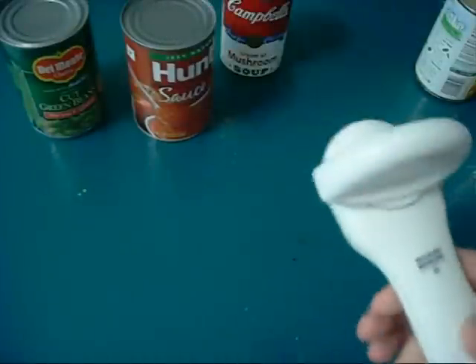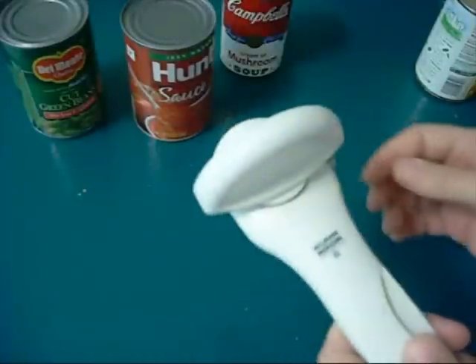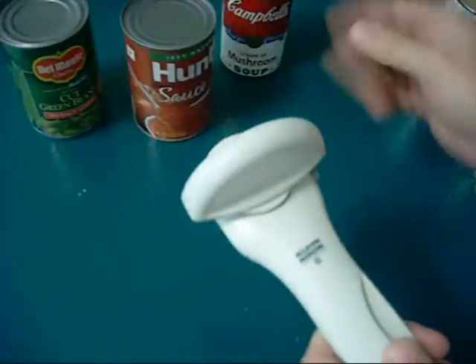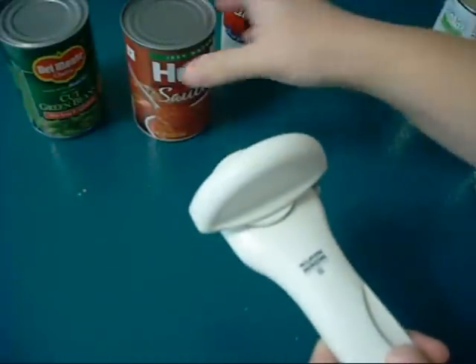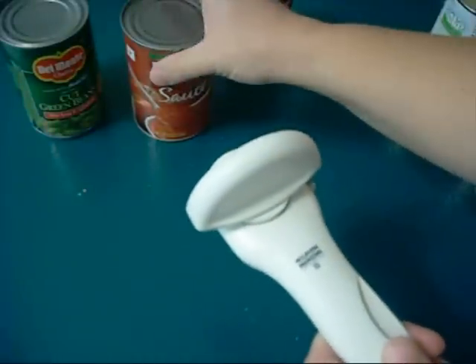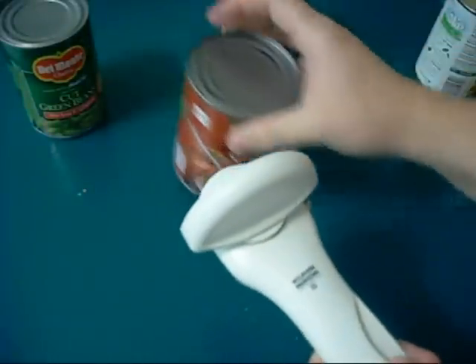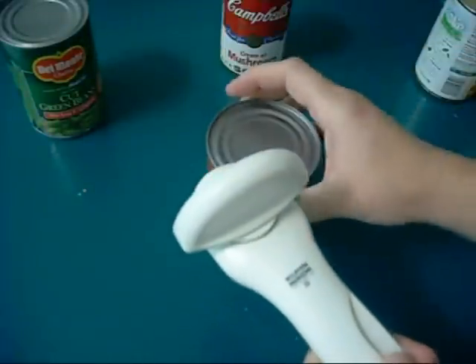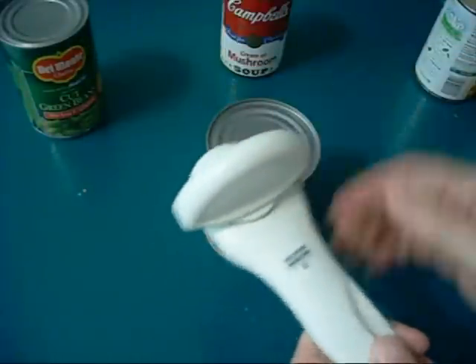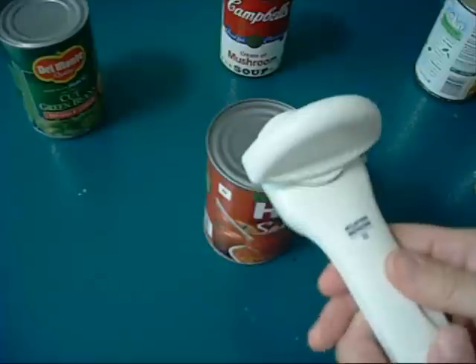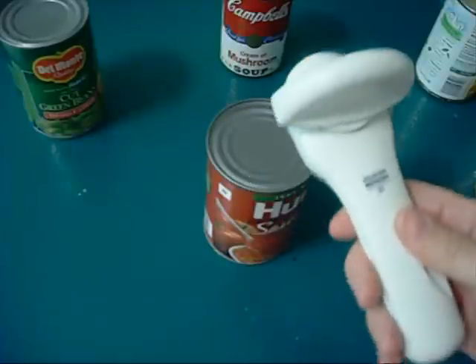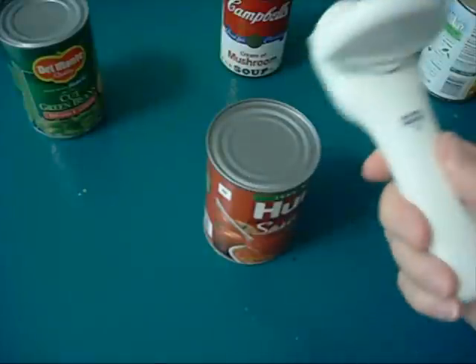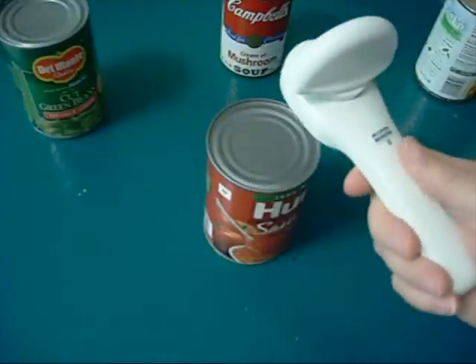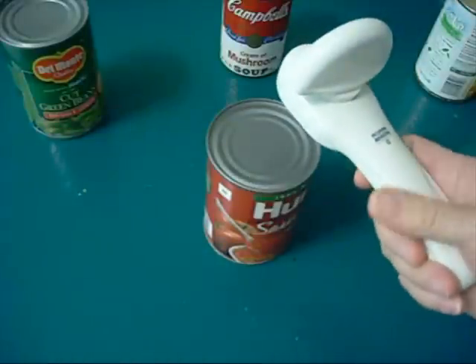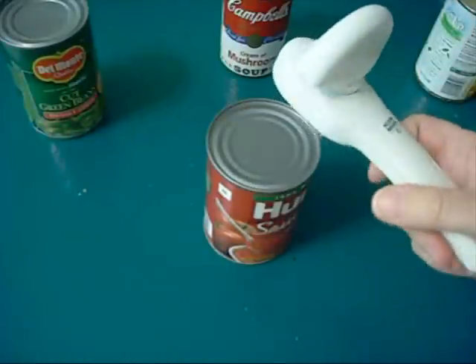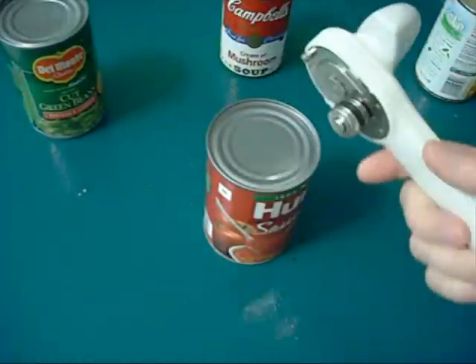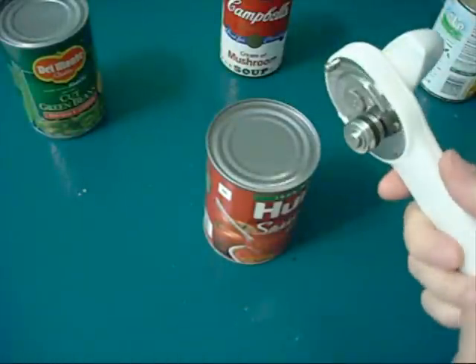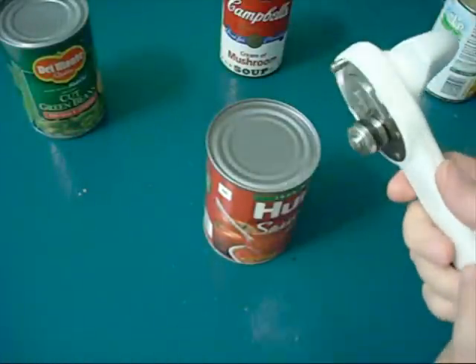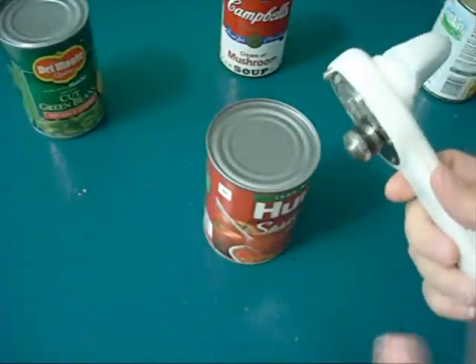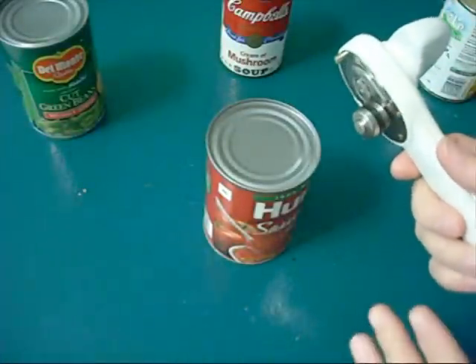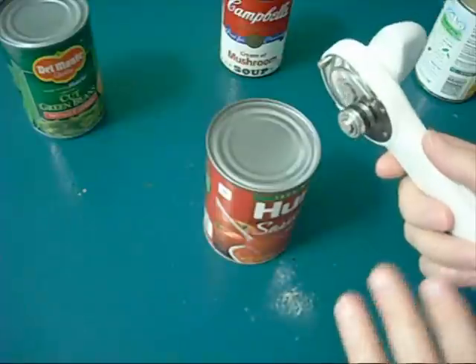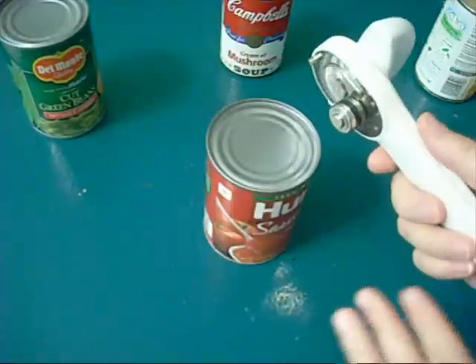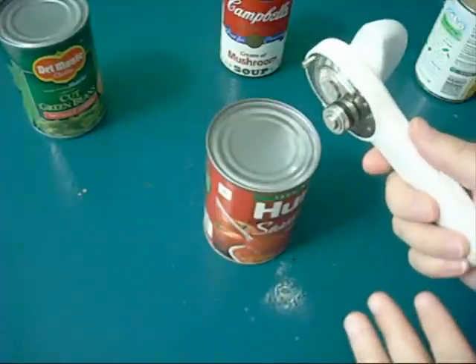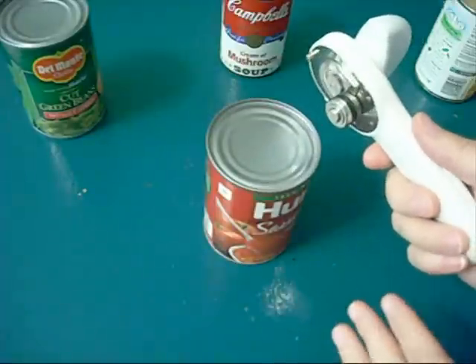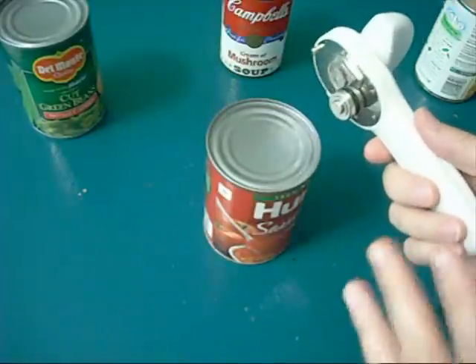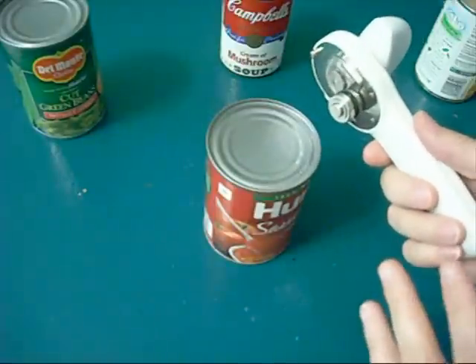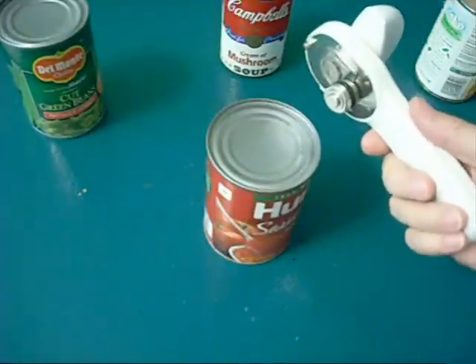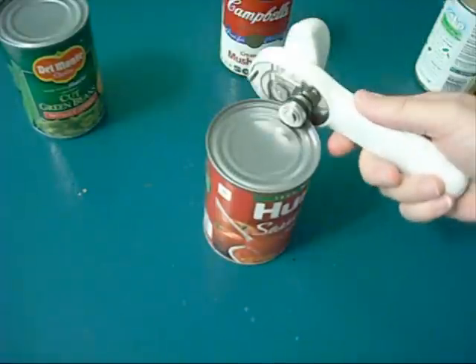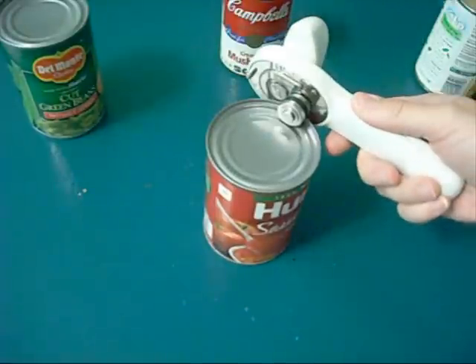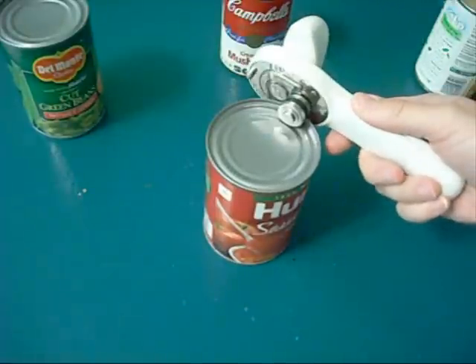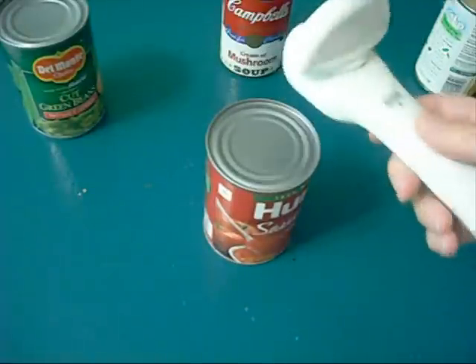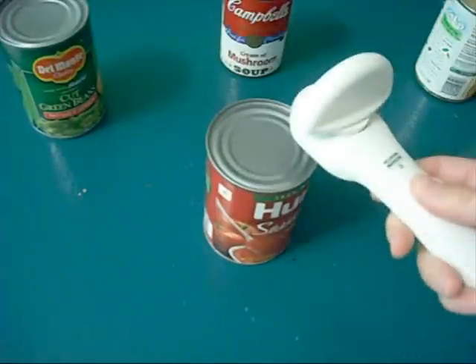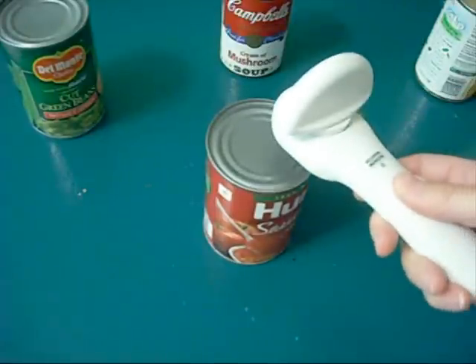When I got it, I wasn't sure how to use it, and it took me a little while, so if you buy one, you'll know. It doesn't work just like a regular can opener you probably had, like I did. Not like this, but you hold it flat.